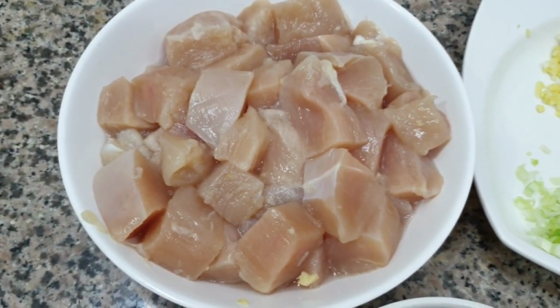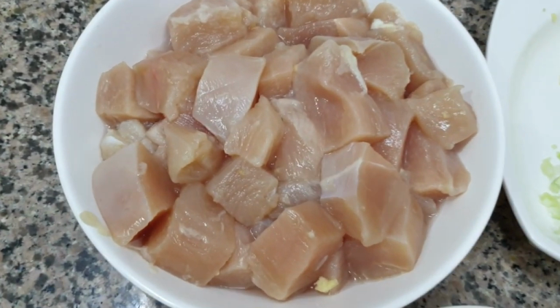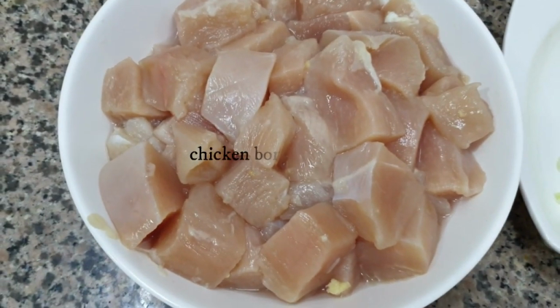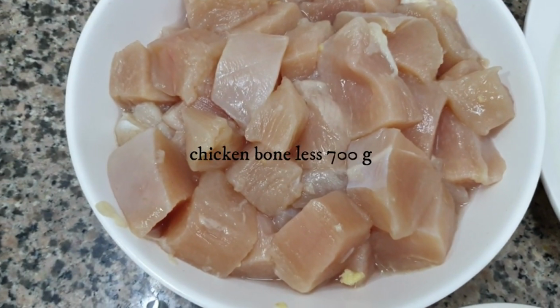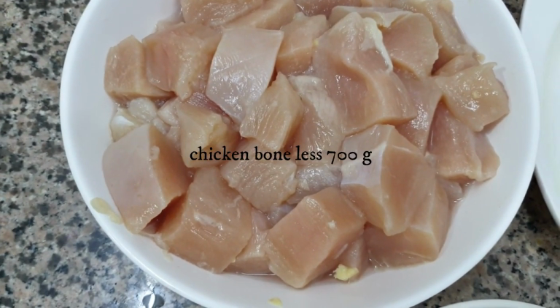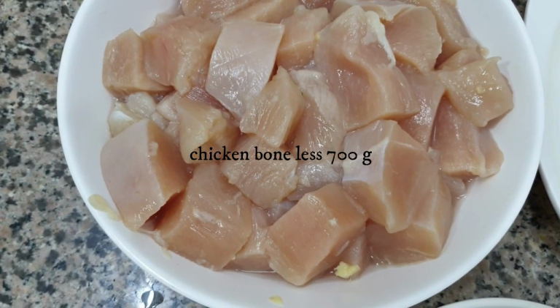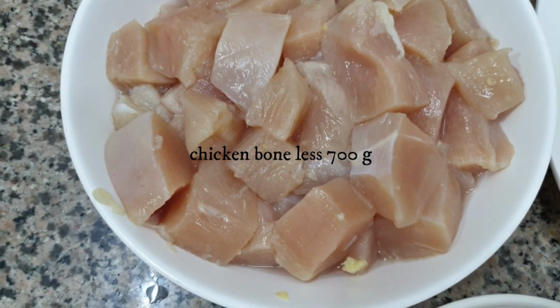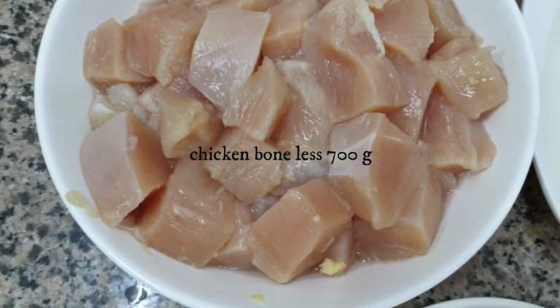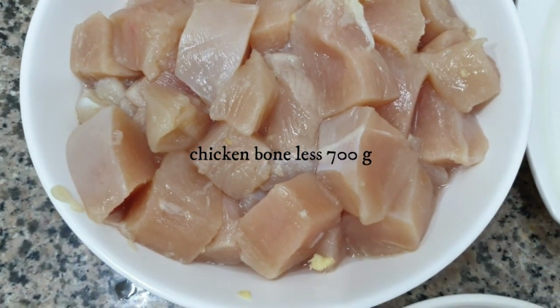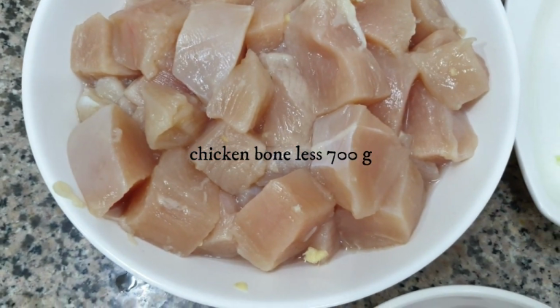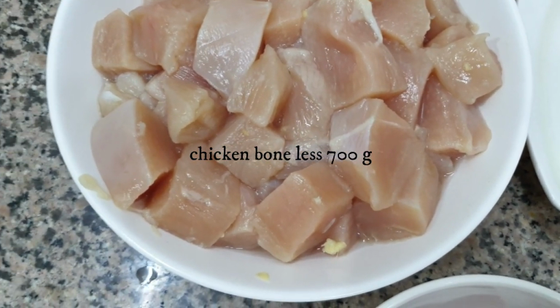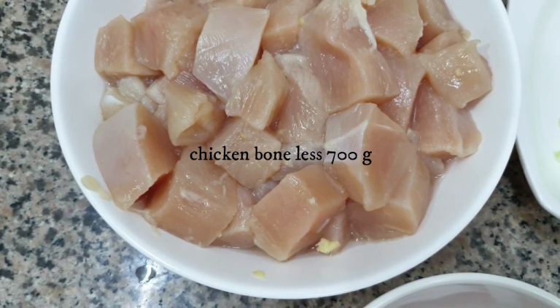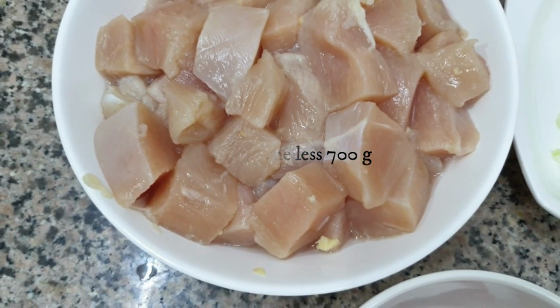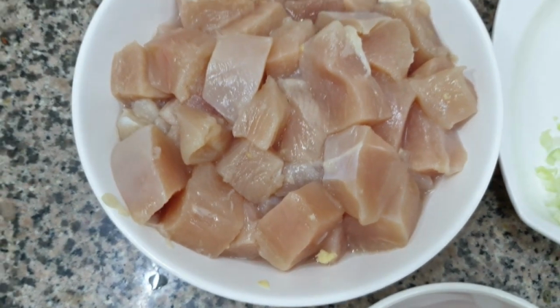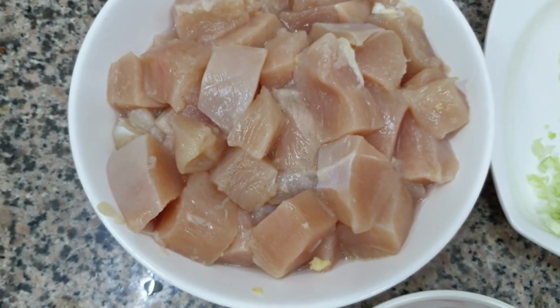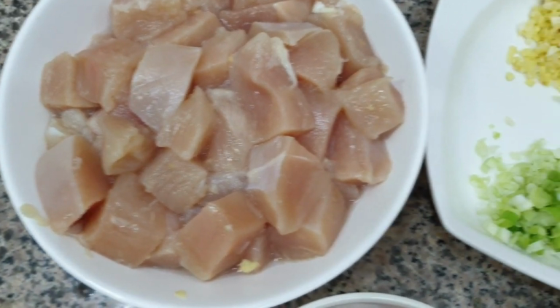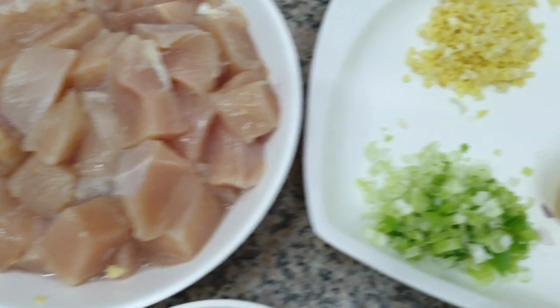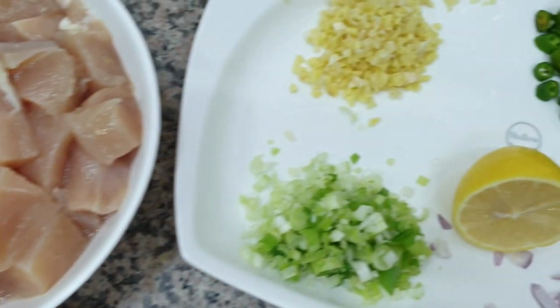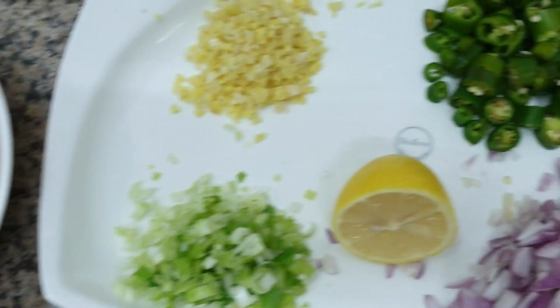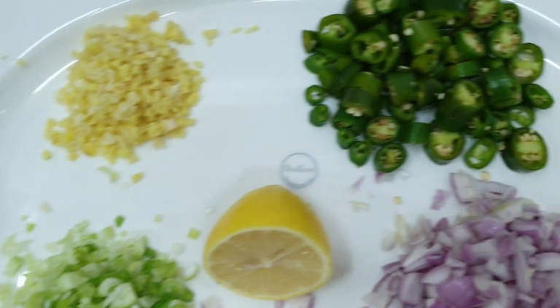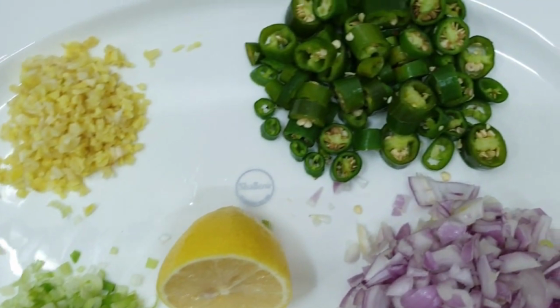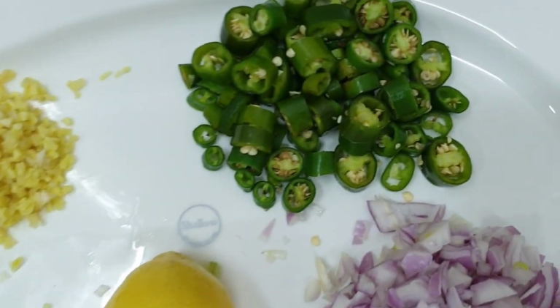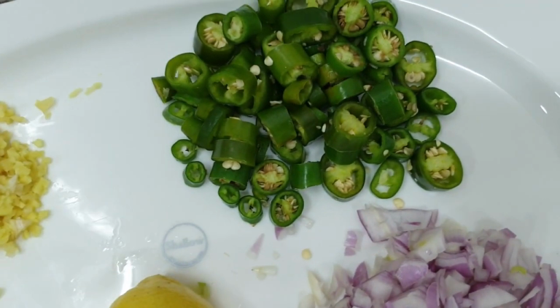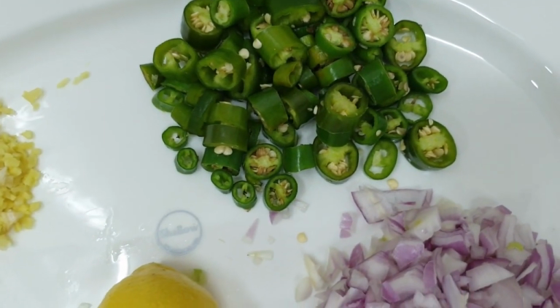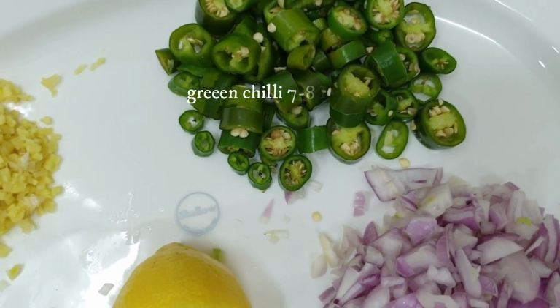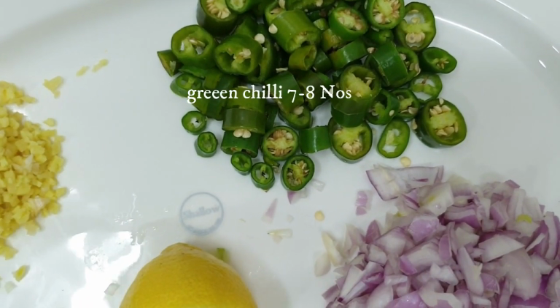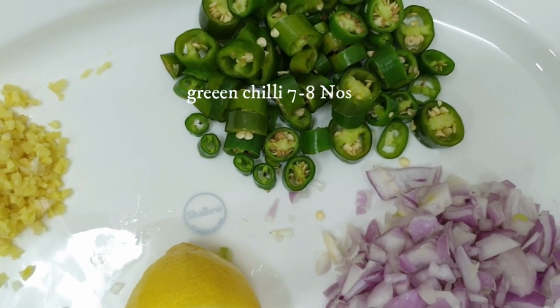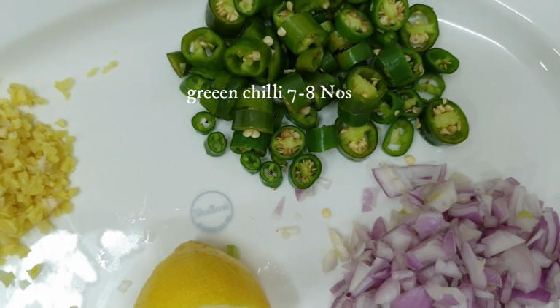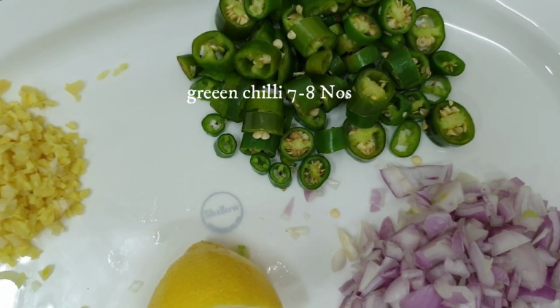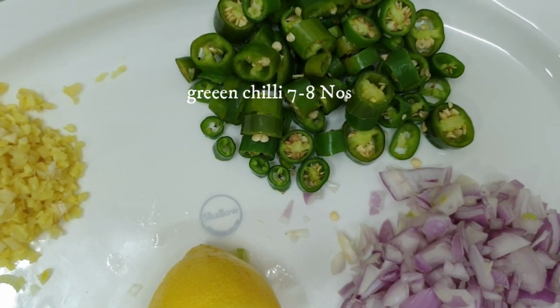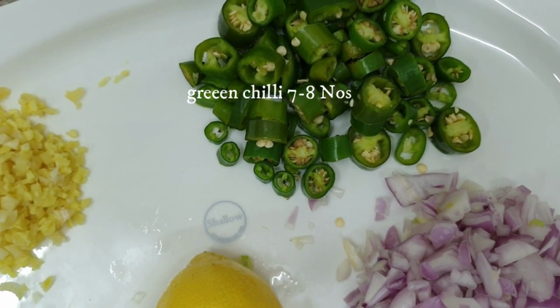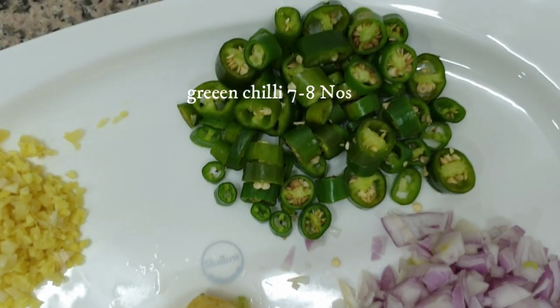Chicken is 700 grams. It is boneless and cut in cubes. We need green chili, about 7-8 grams.